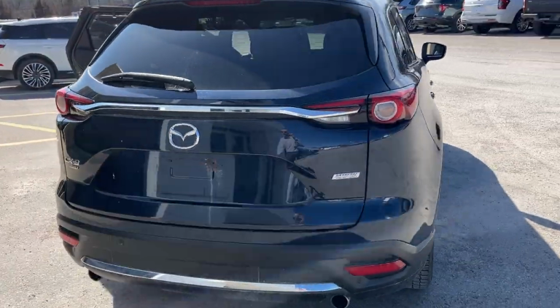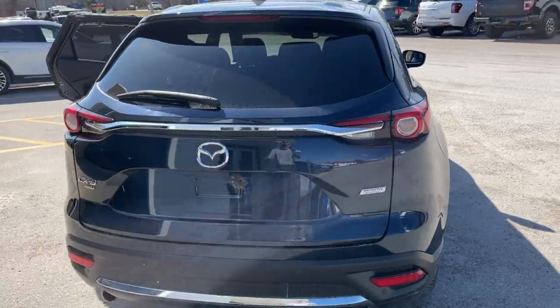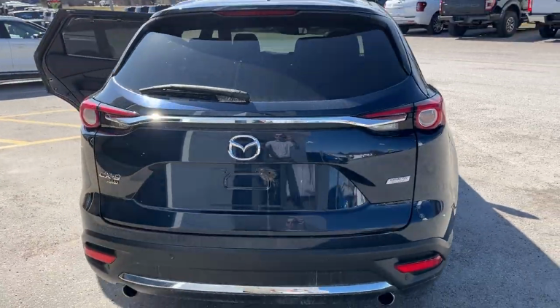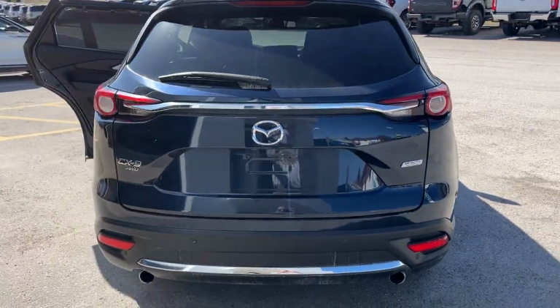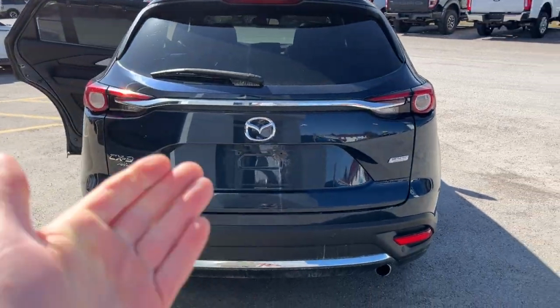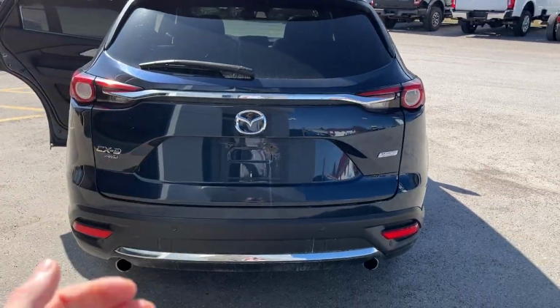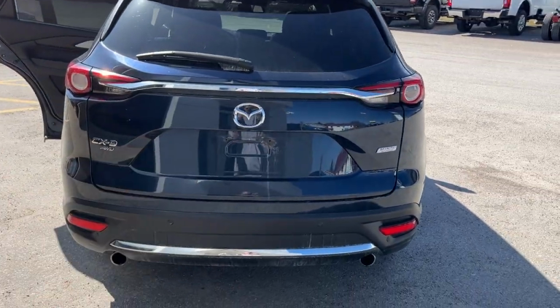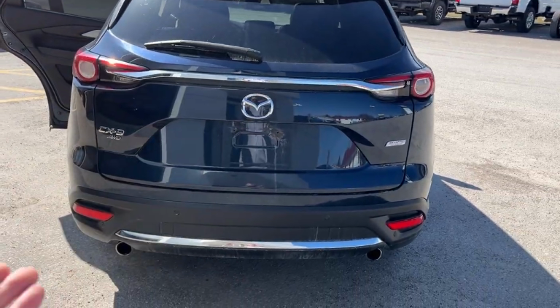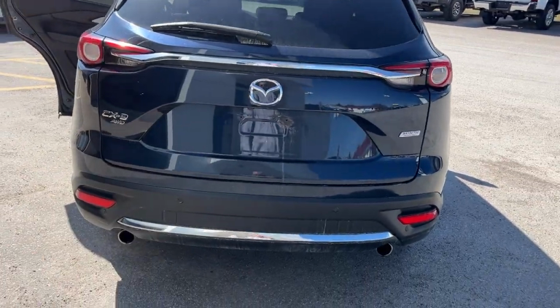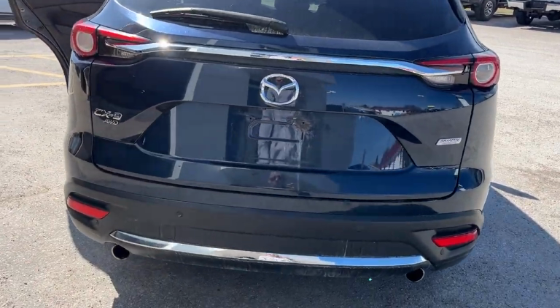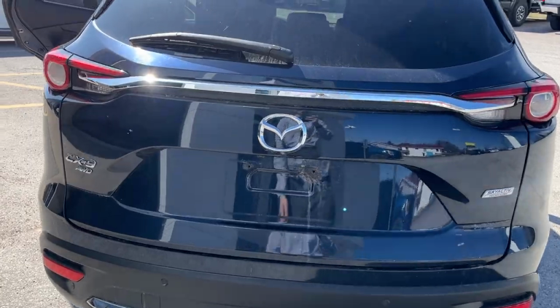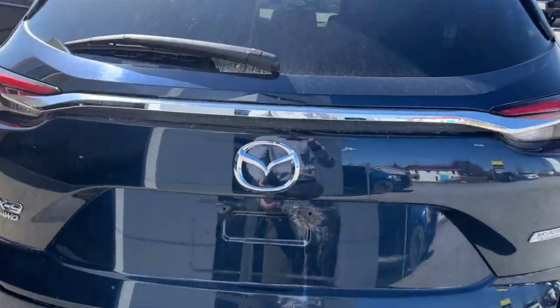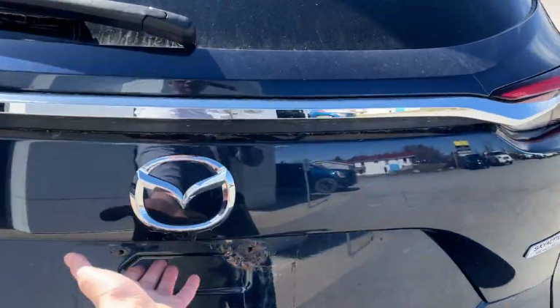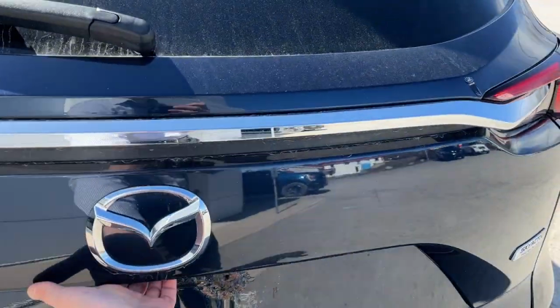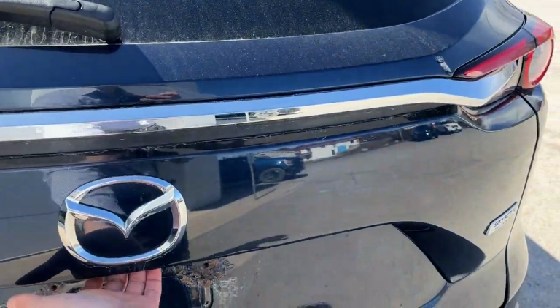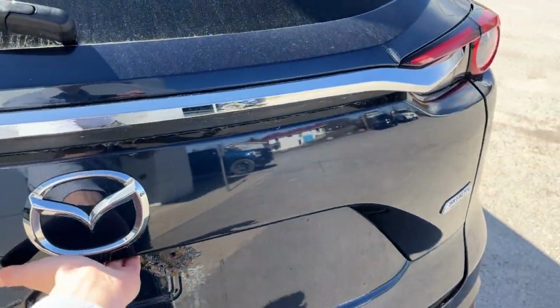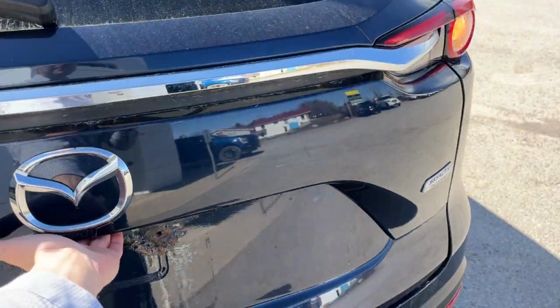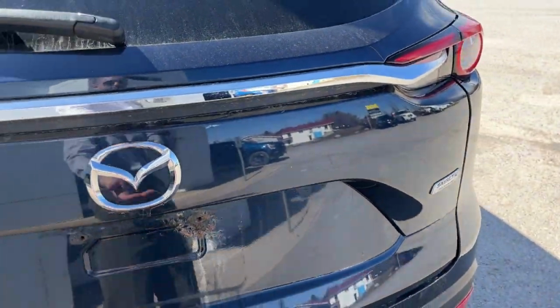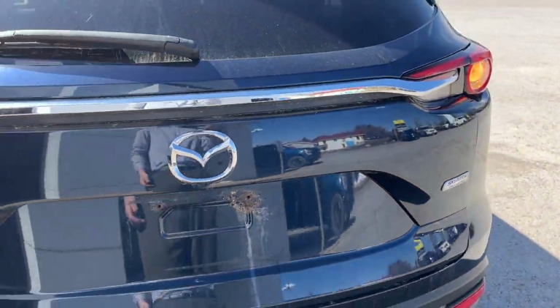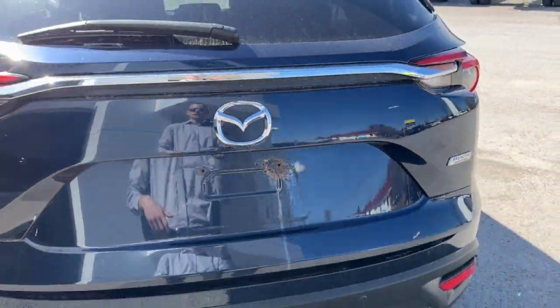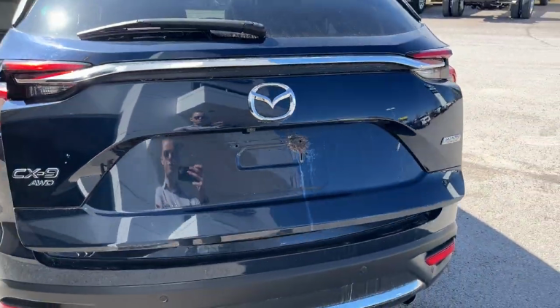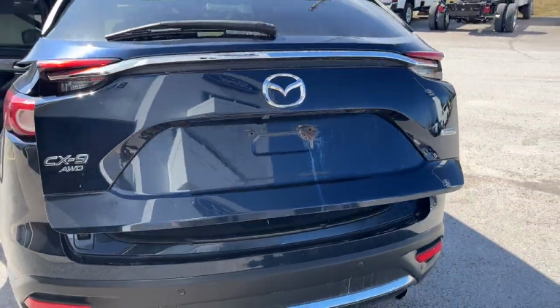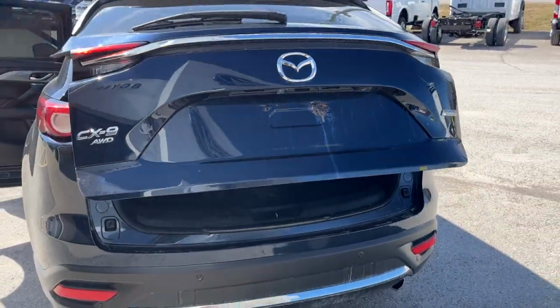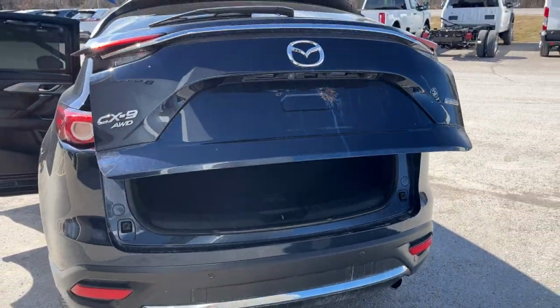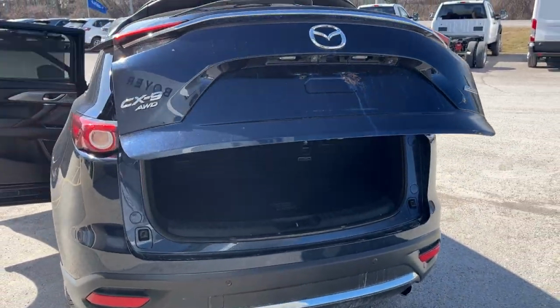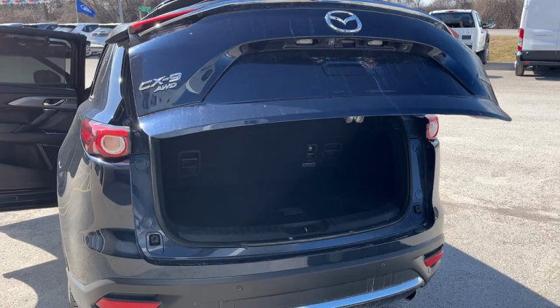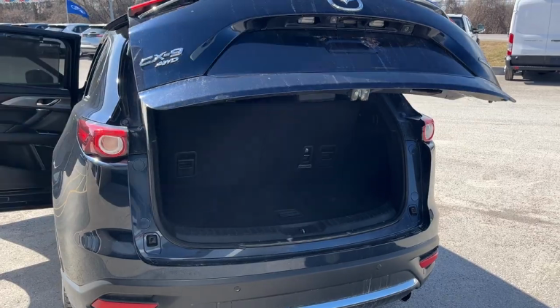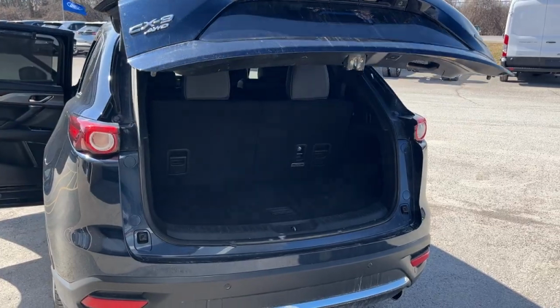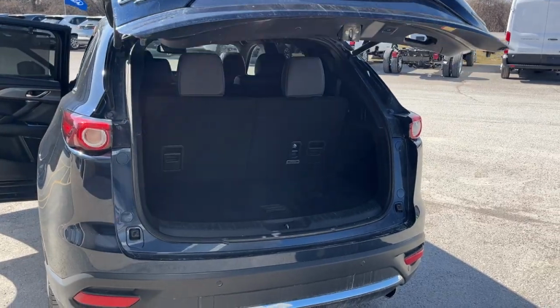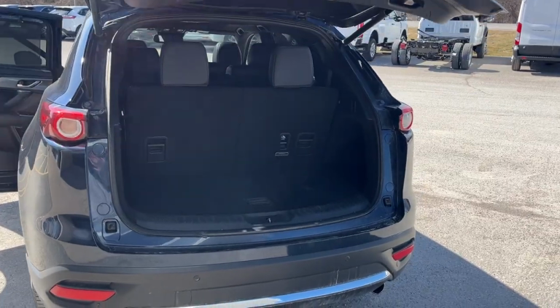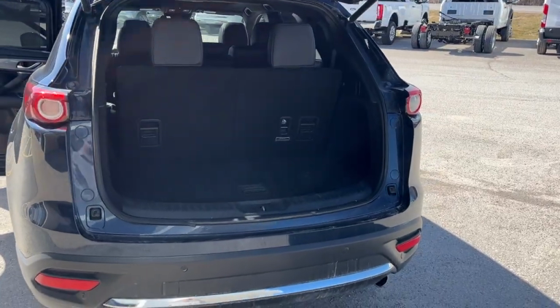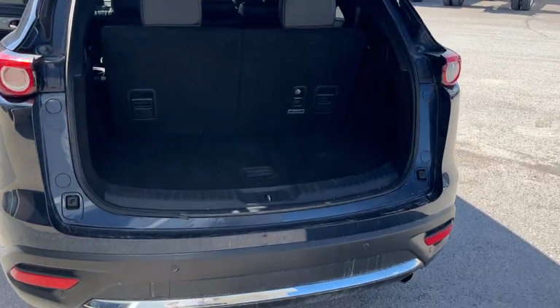You do have your reverse parking sensors and reverse camera here. You also have dual exhaust on this vehicle and it is a power tailgate — you can open and close that tailgate from the key fob. Of course, it is also all-wheel drive.